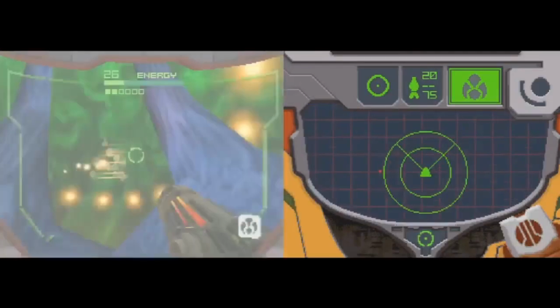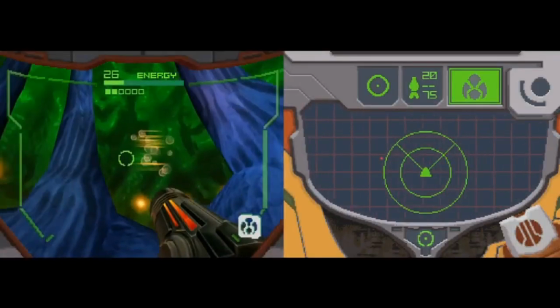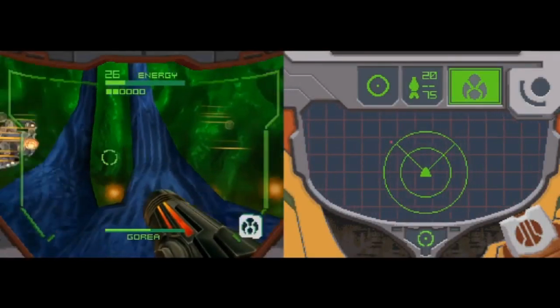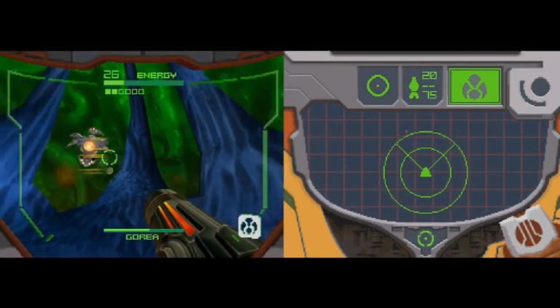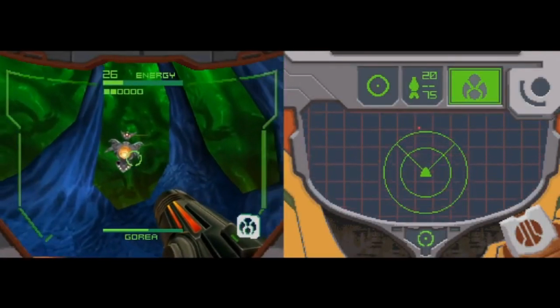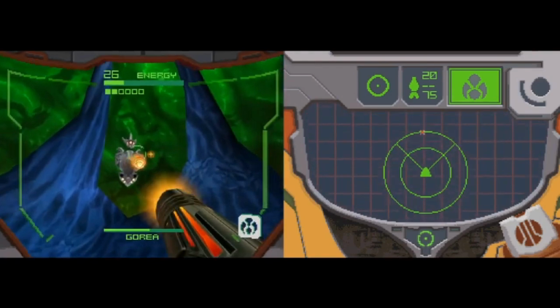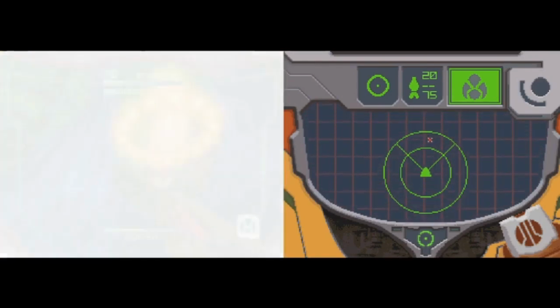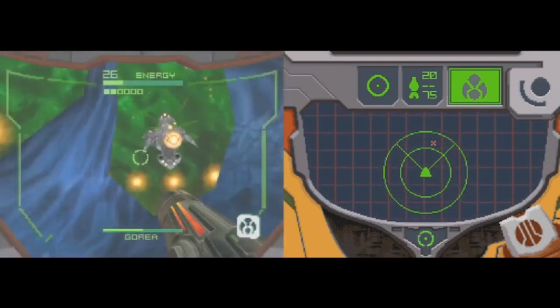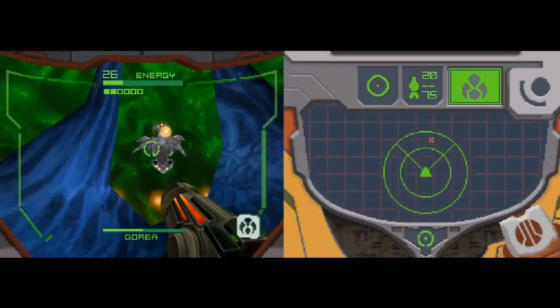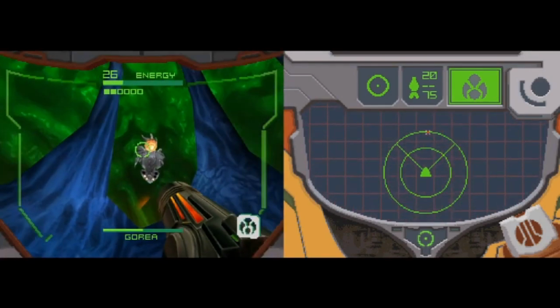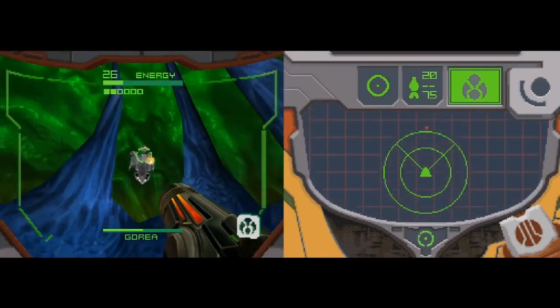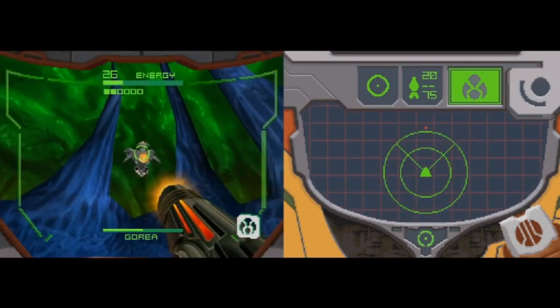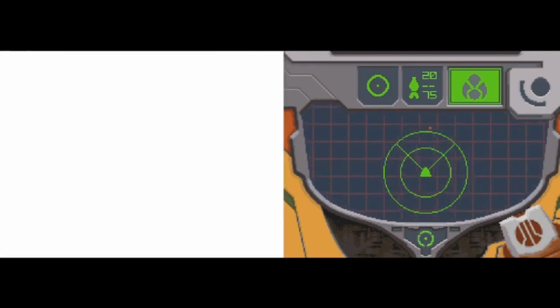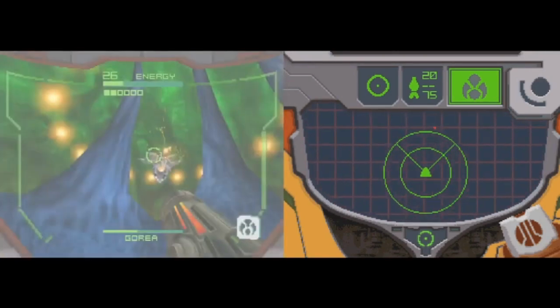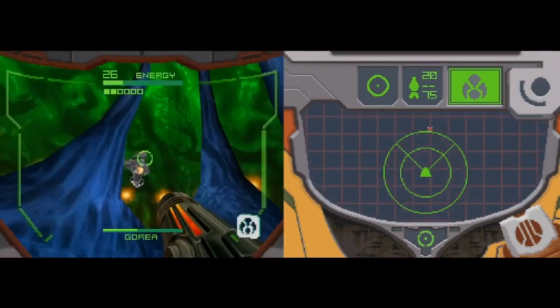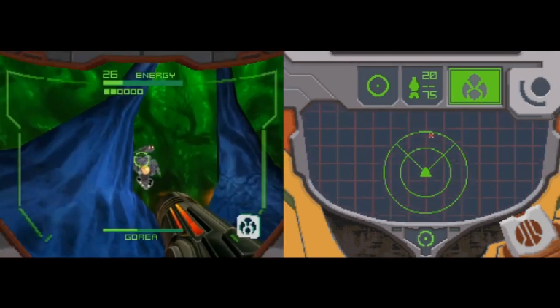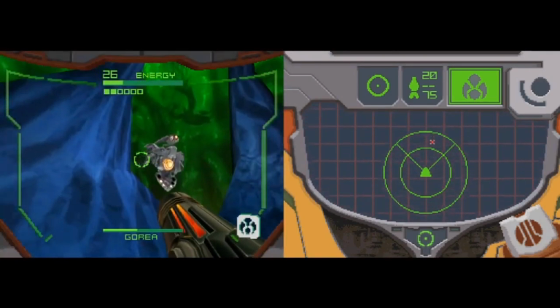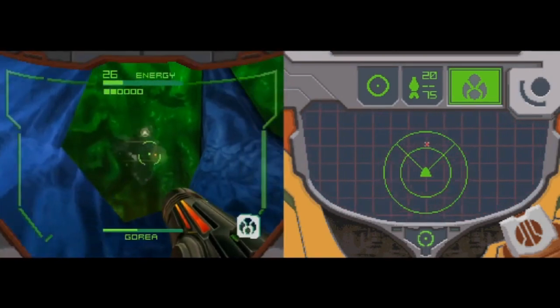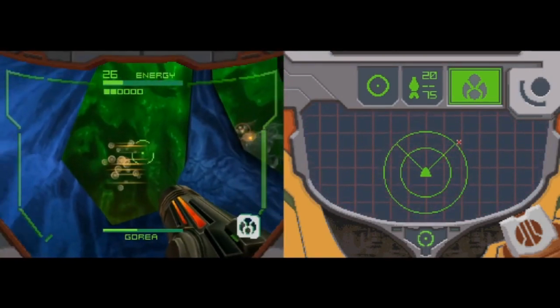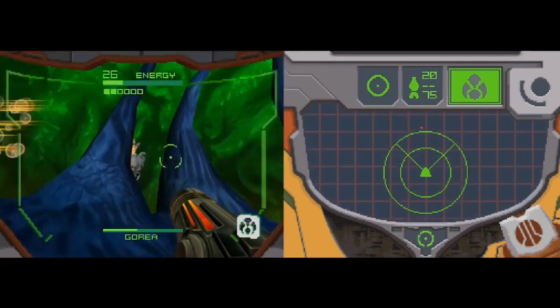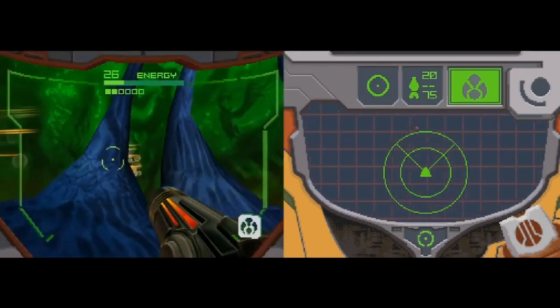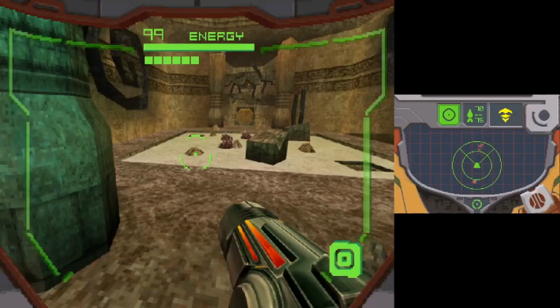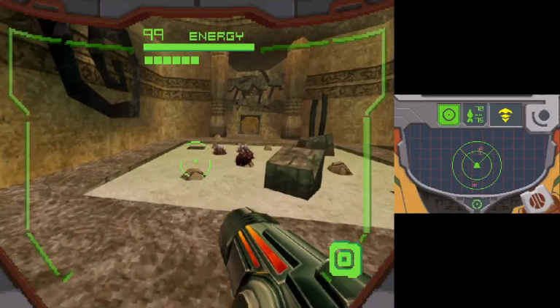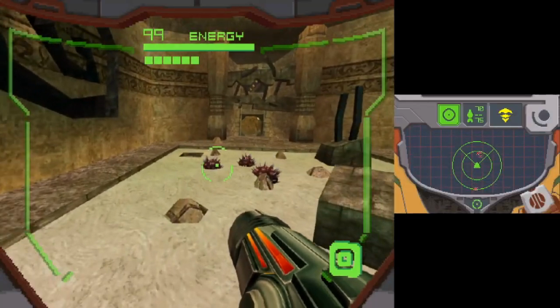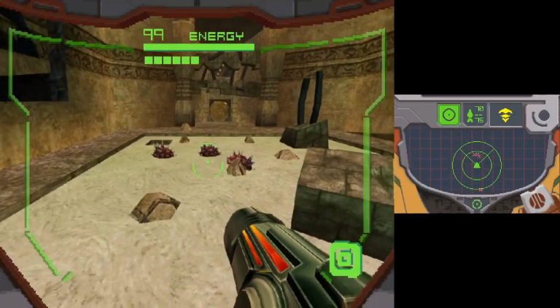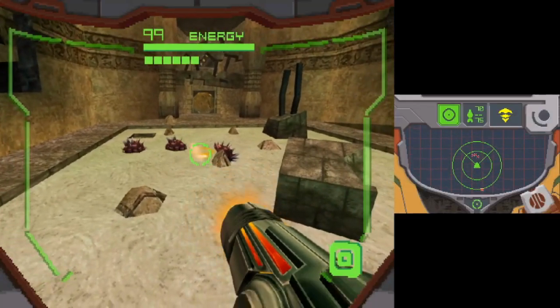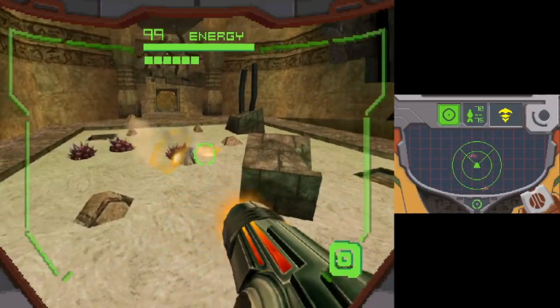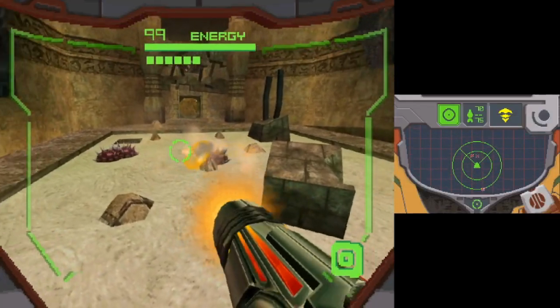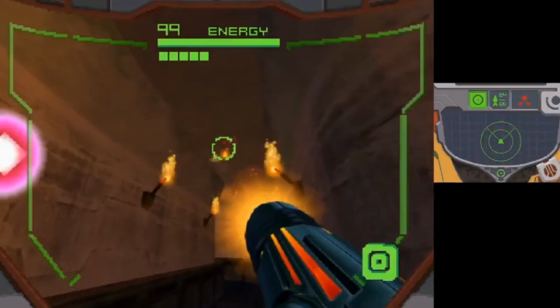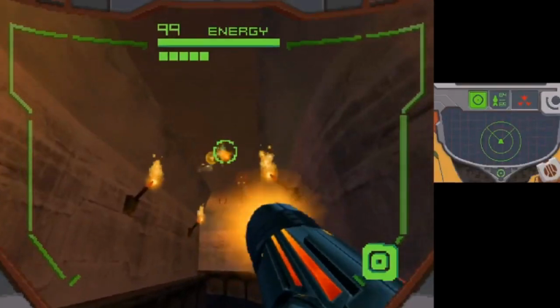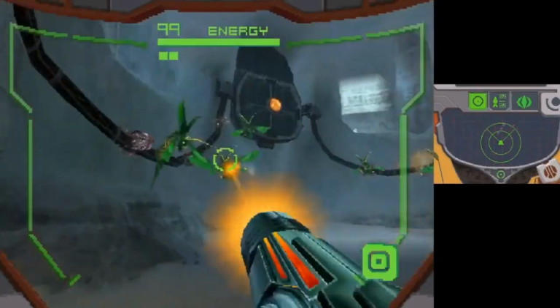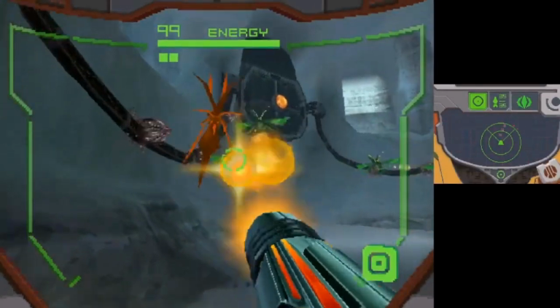The penultimate weapon is the Omega Cannon — essentially Metroid's answer to the BFG — firing a very powerful blast radius shot, required to harm the final boss. The game has a few enemy types including recurring ones like zoomers, shriek bats, and warwasps.